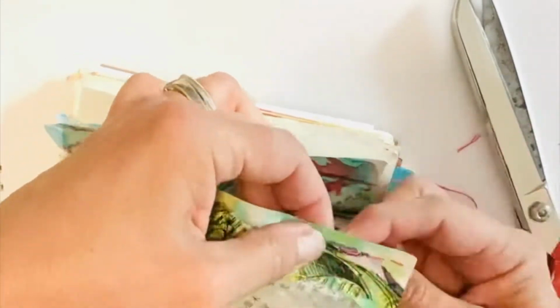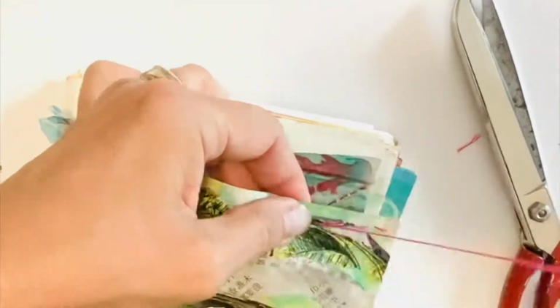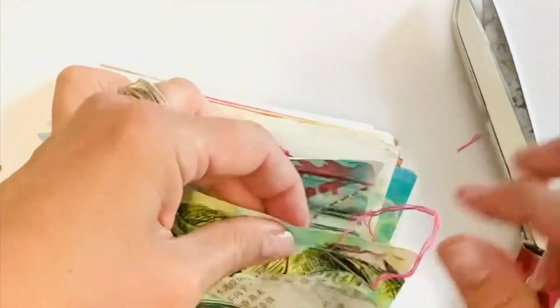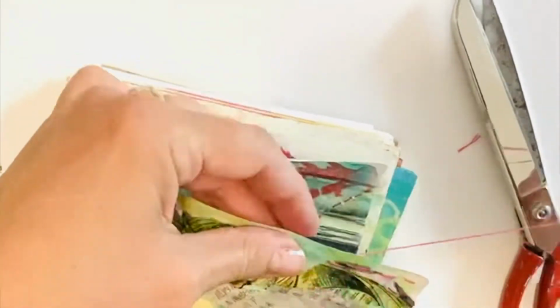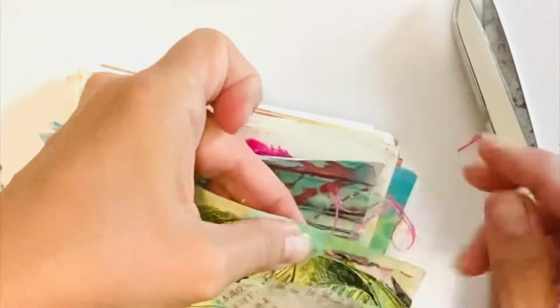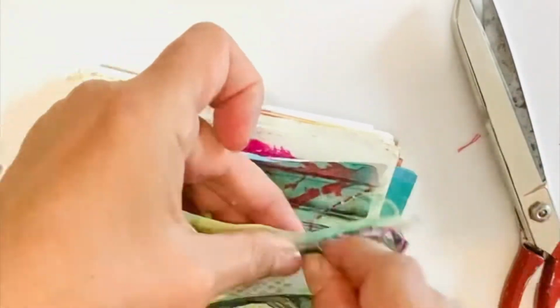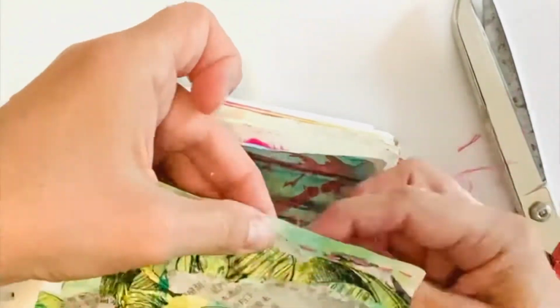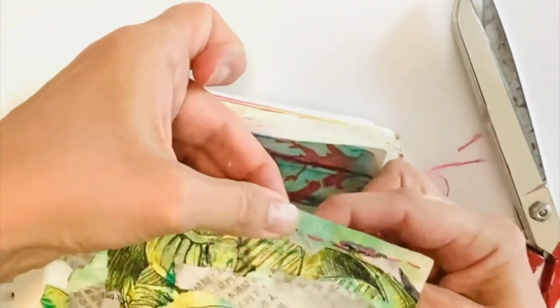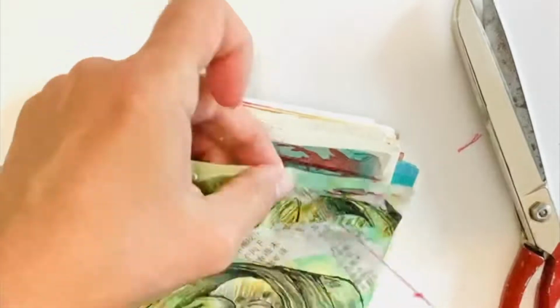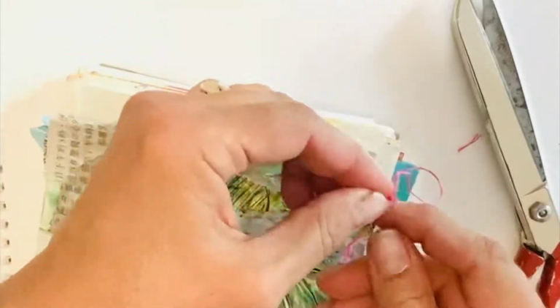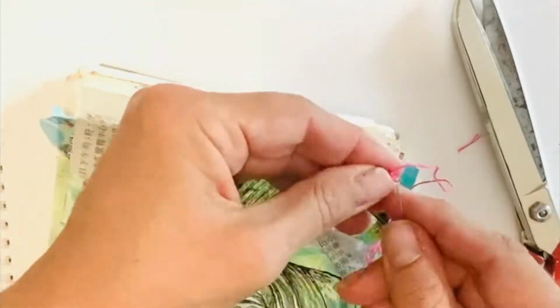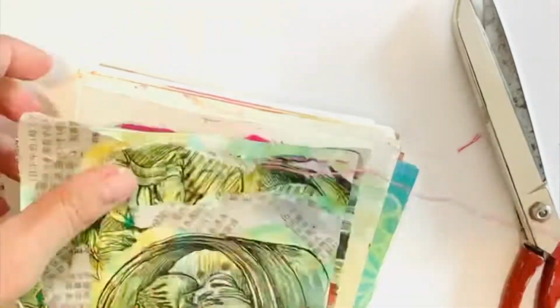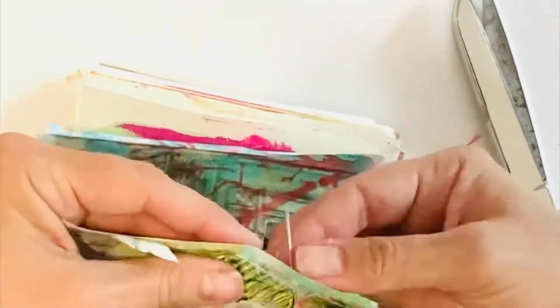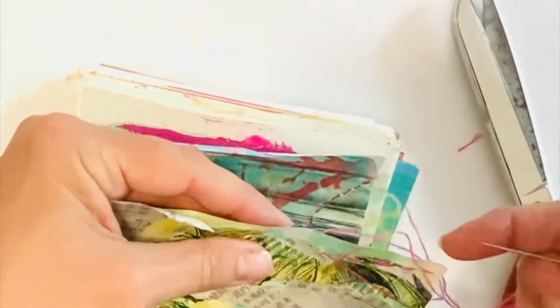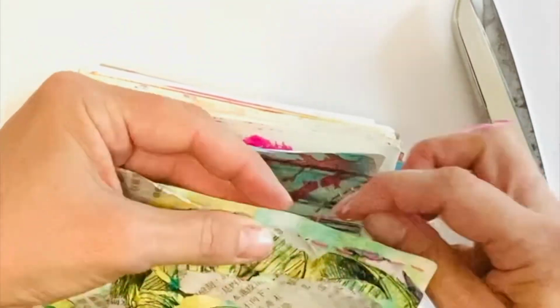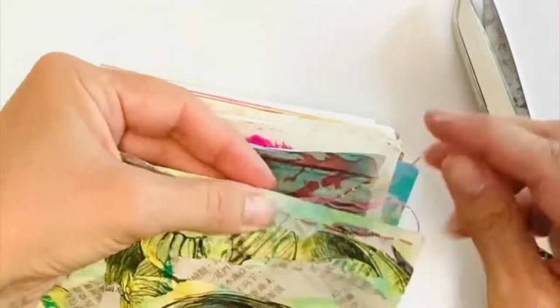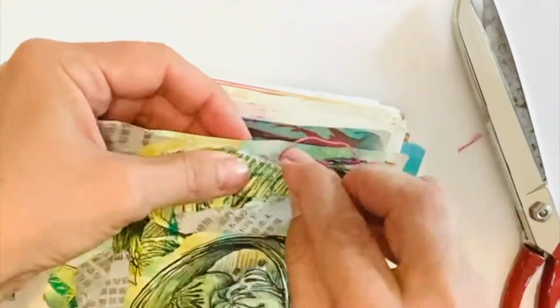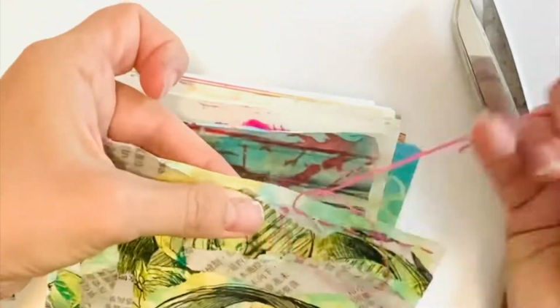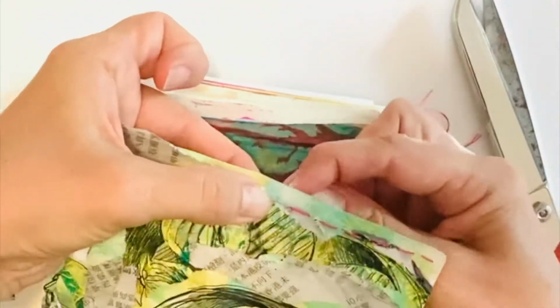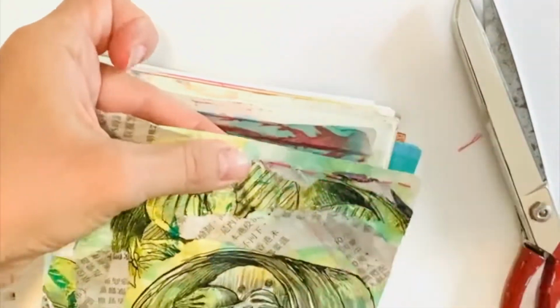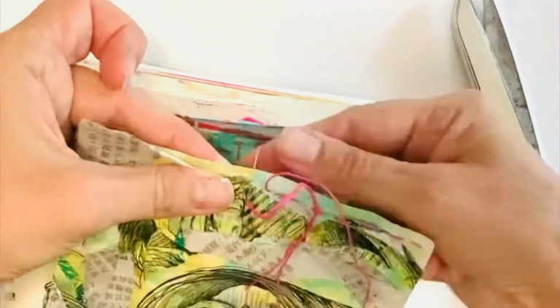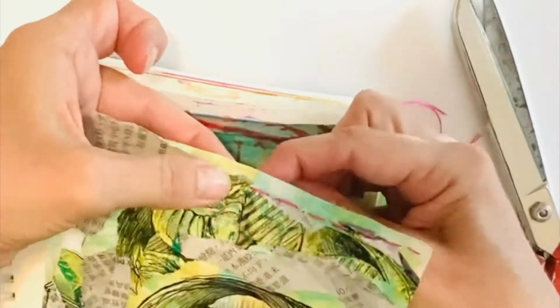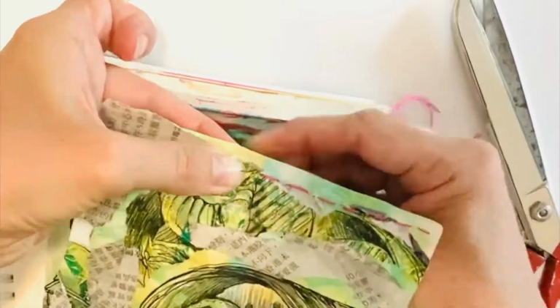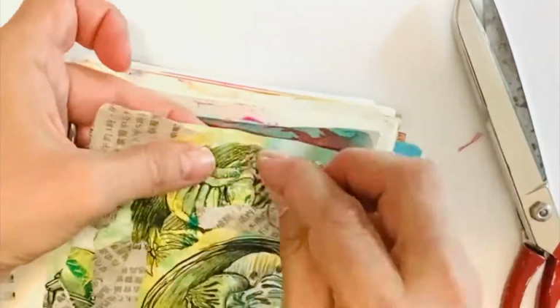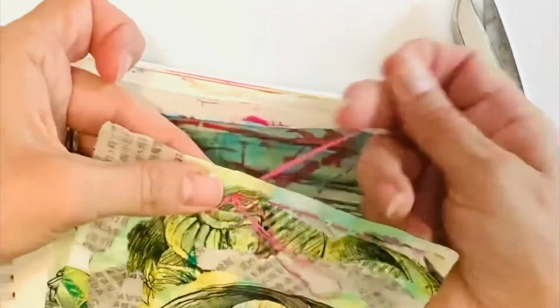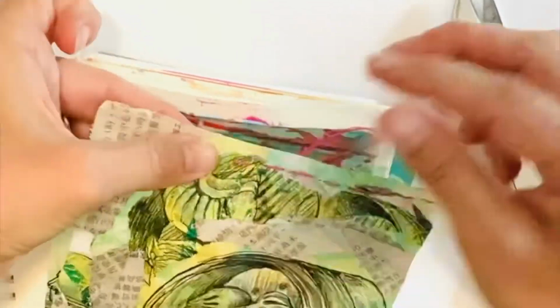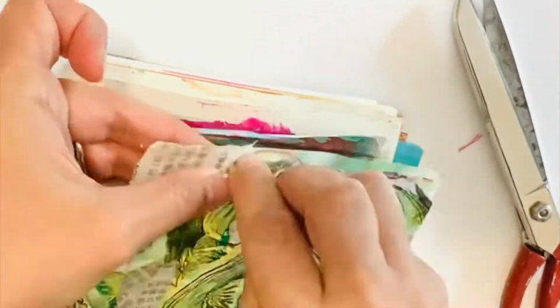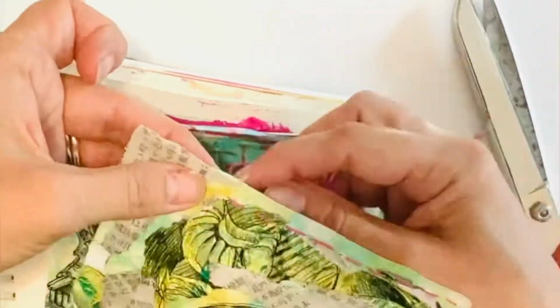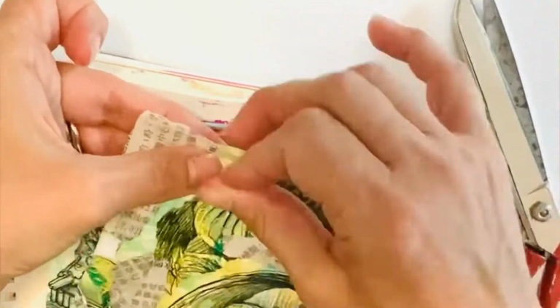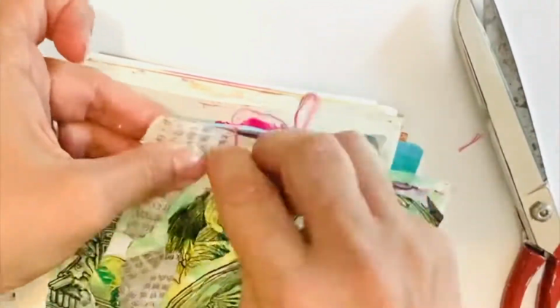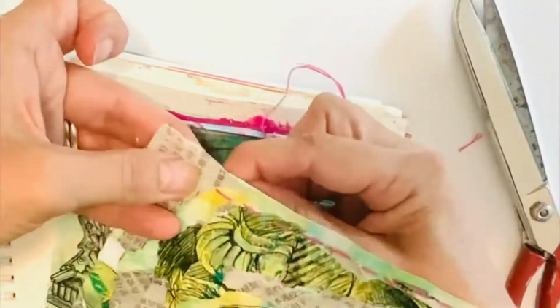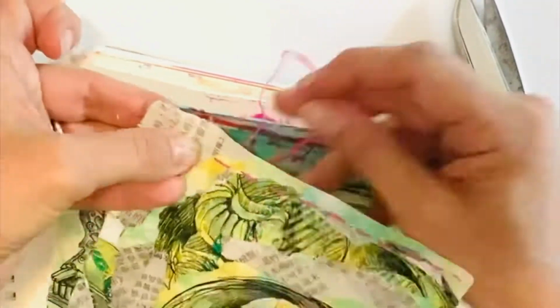I do want to pull out that pink colour you can see in there with some embroidery thread and make a few stitches. I think that will add a bit more interest and a little bit more texture.